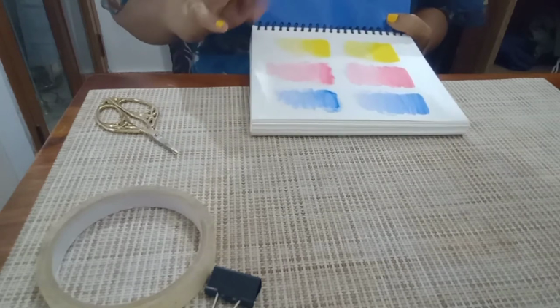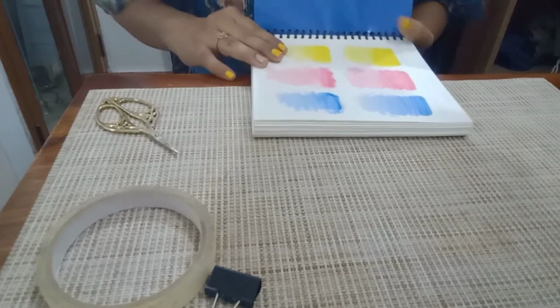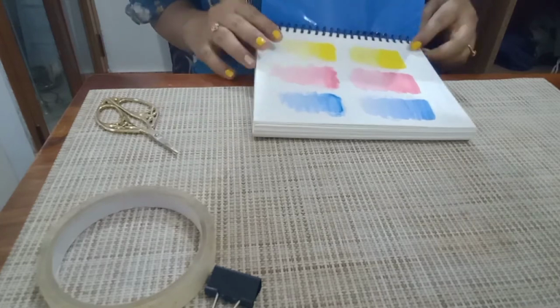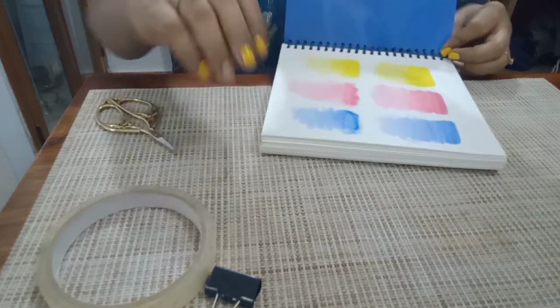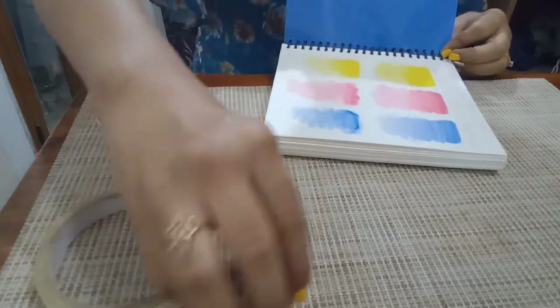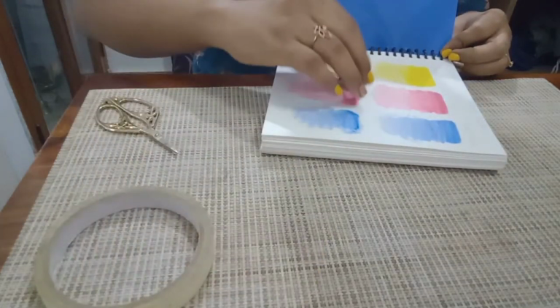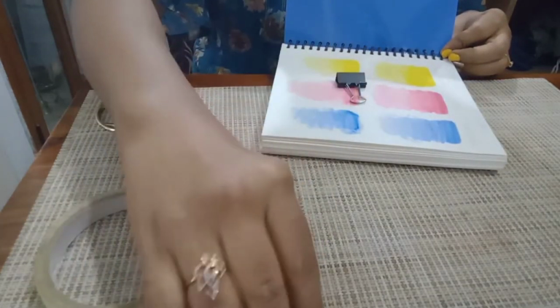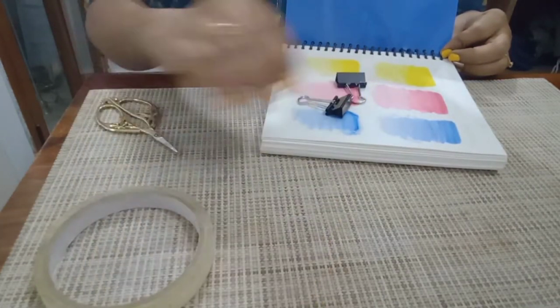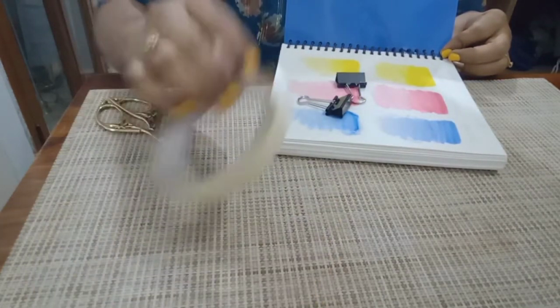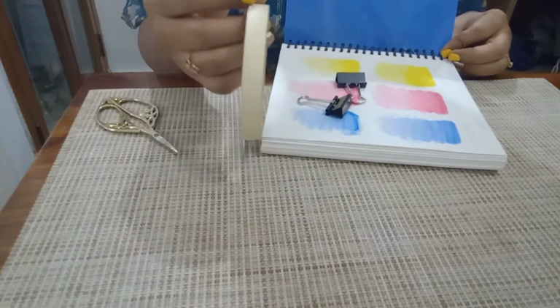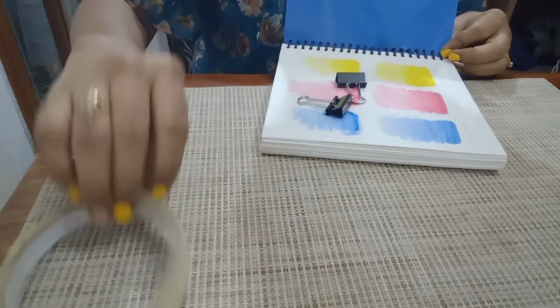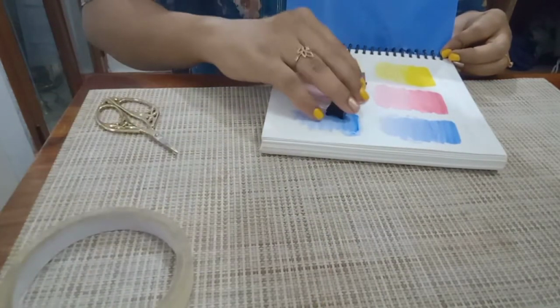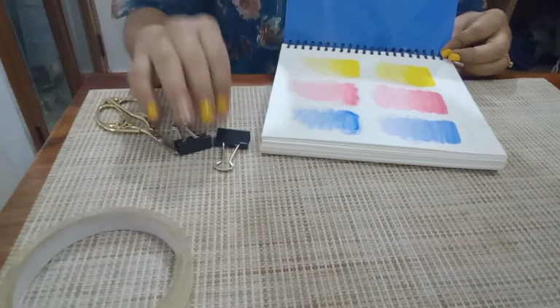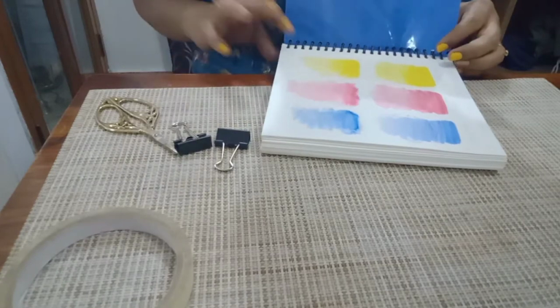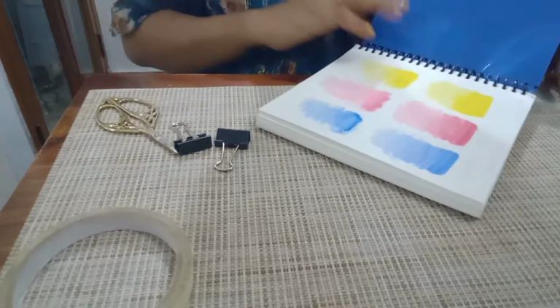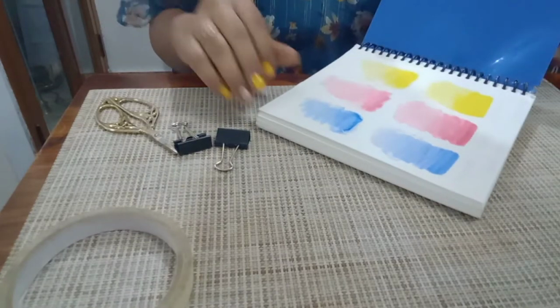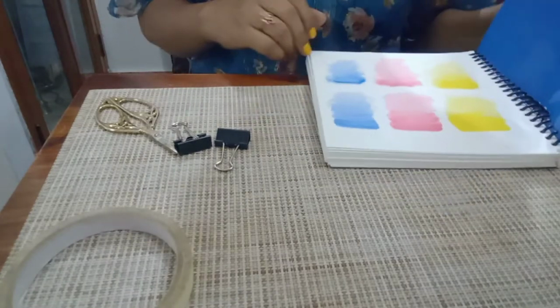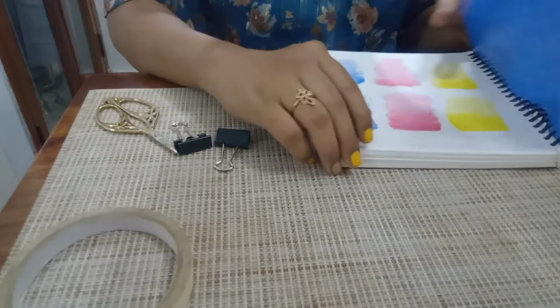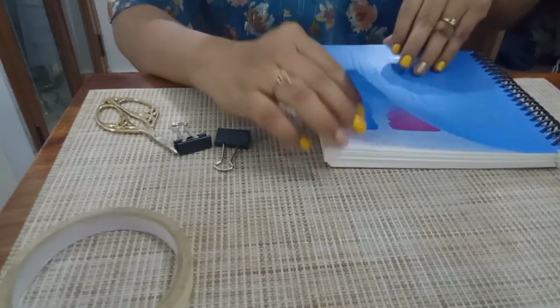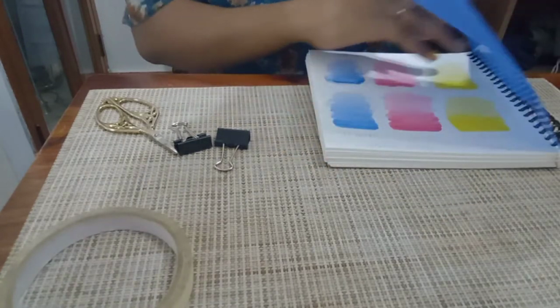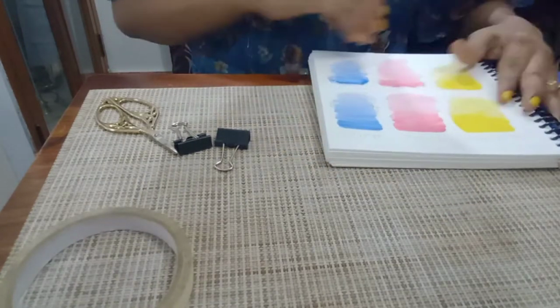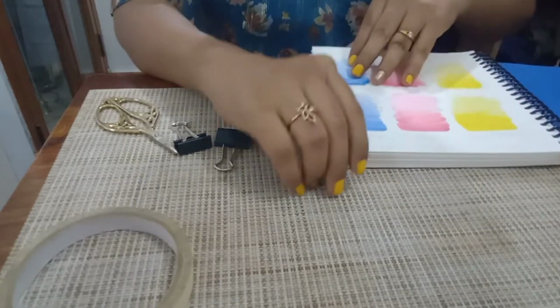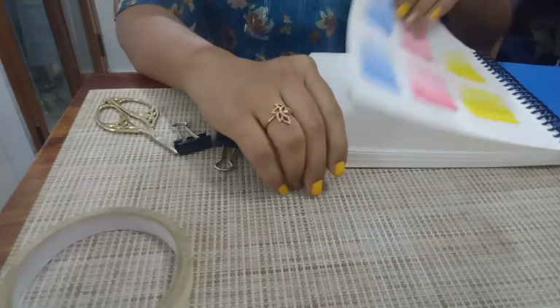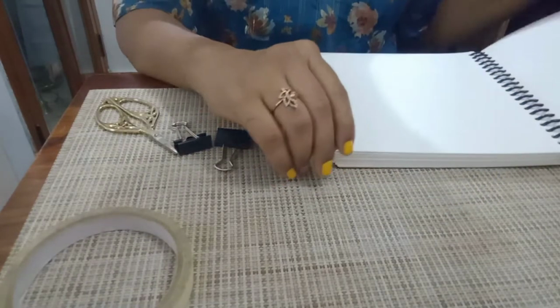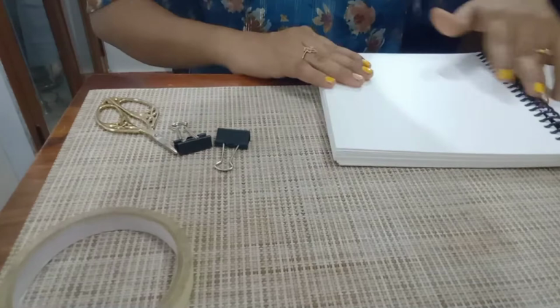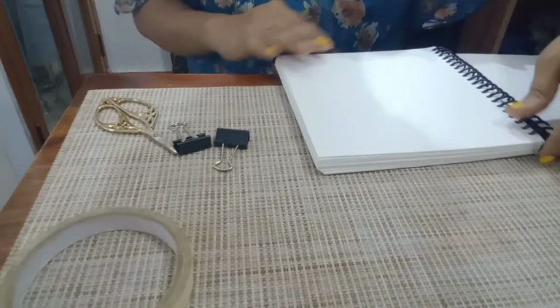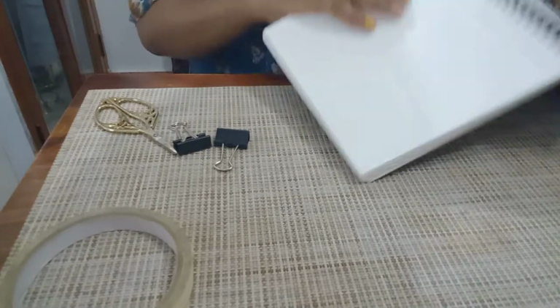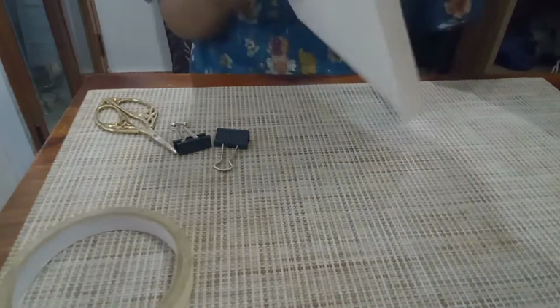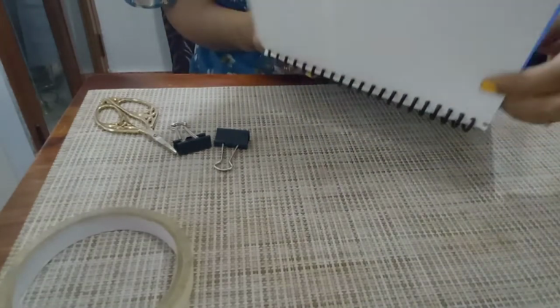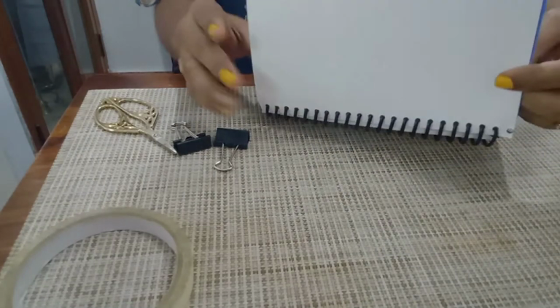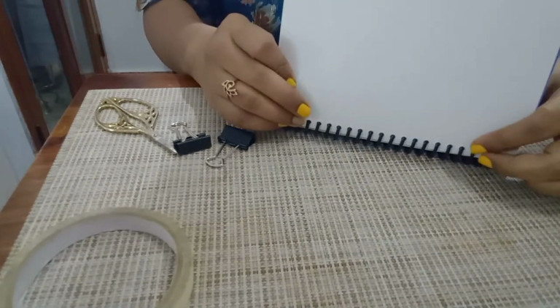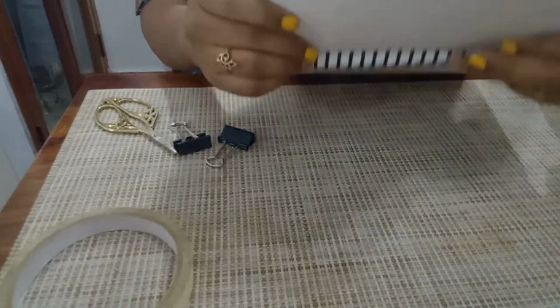We used the mariclips and washi tape. I will use it now. We used the sheet on the two sides. We used the reverse side.